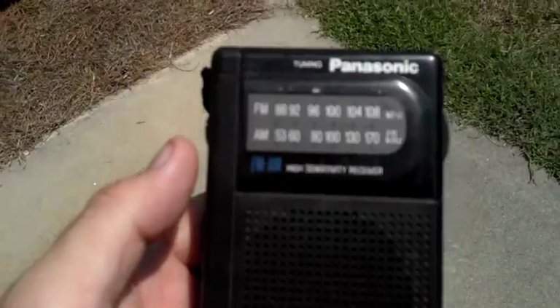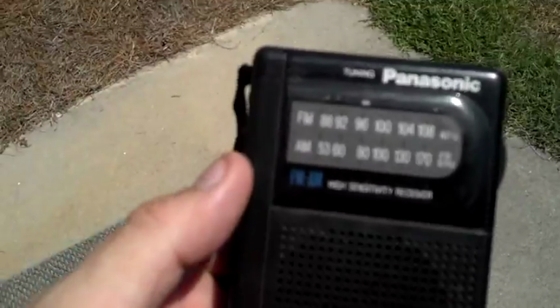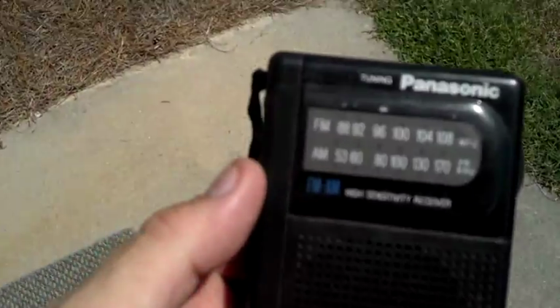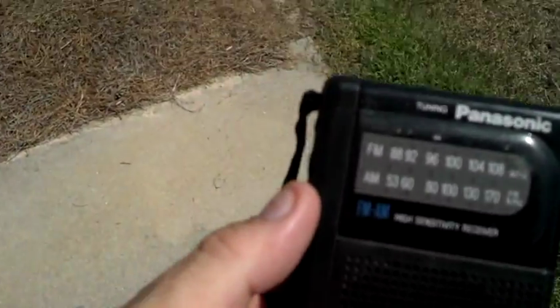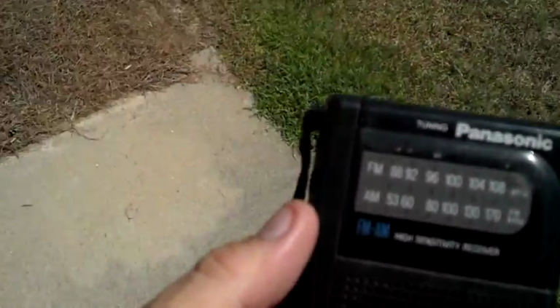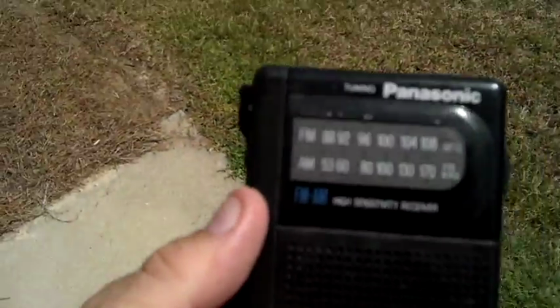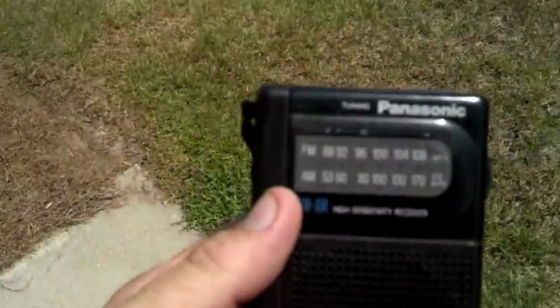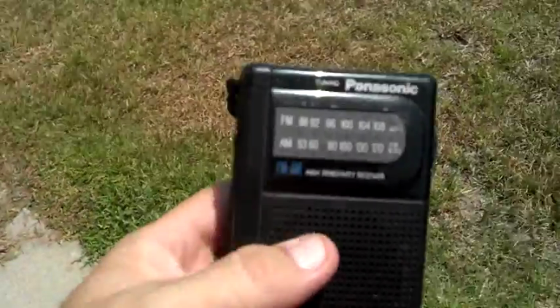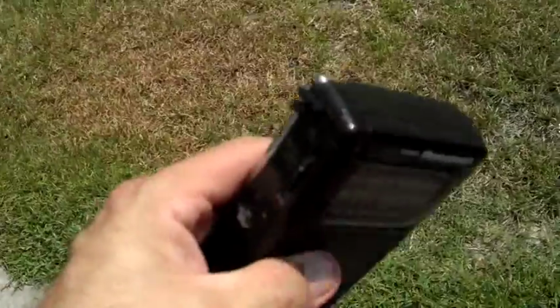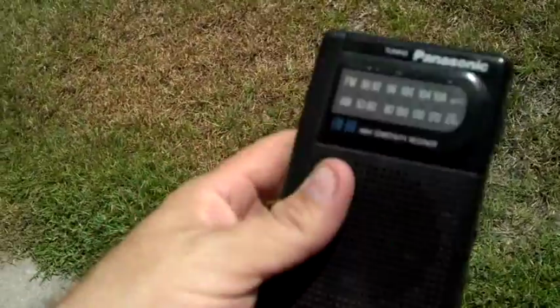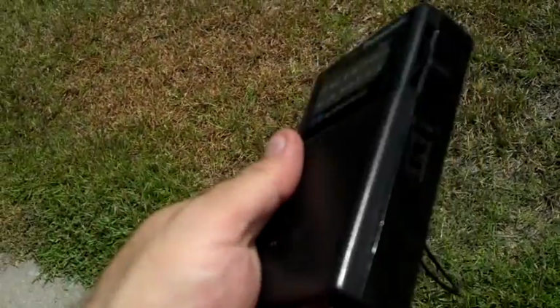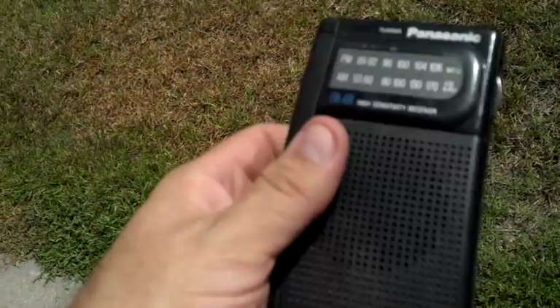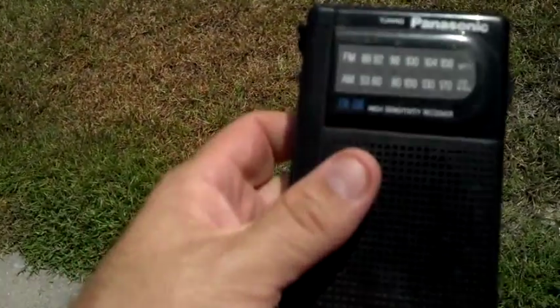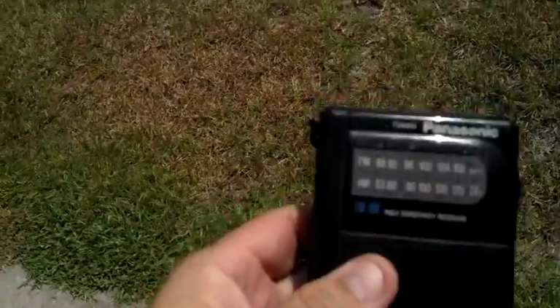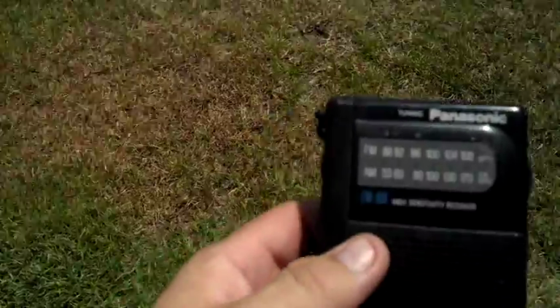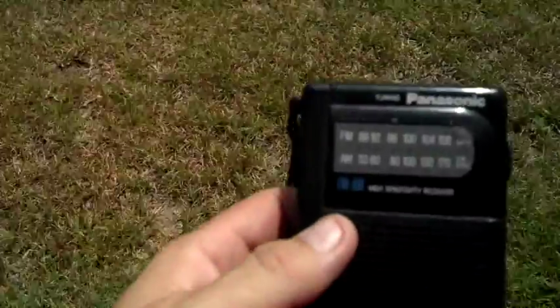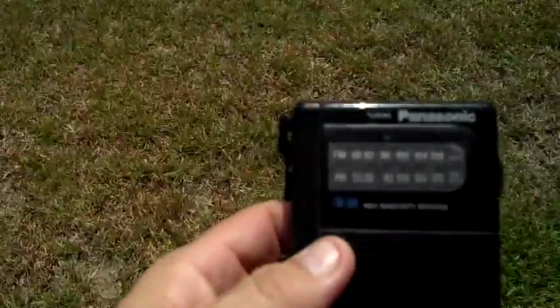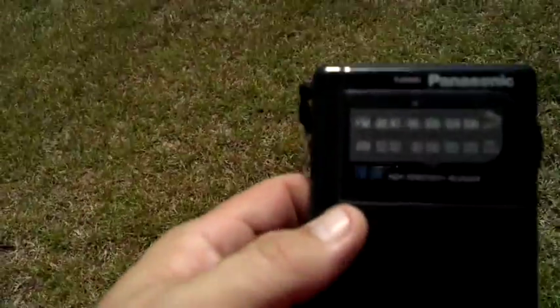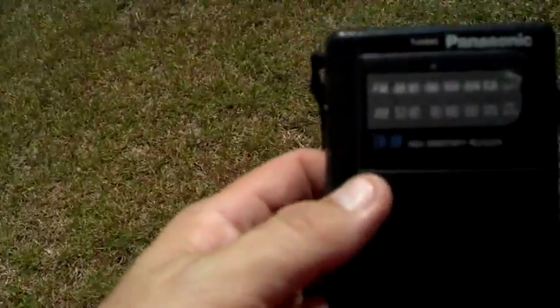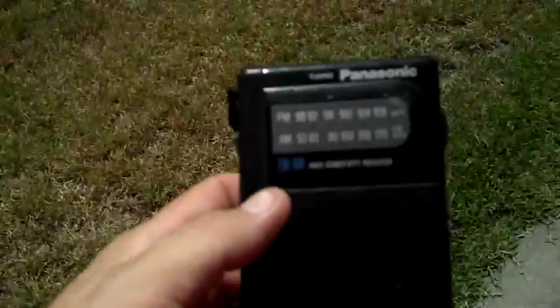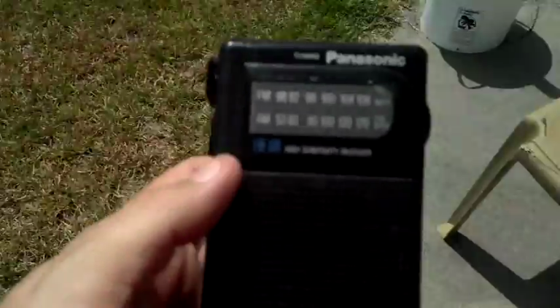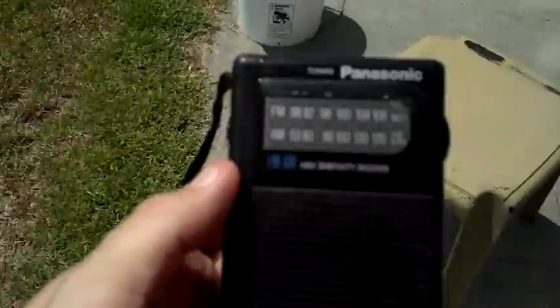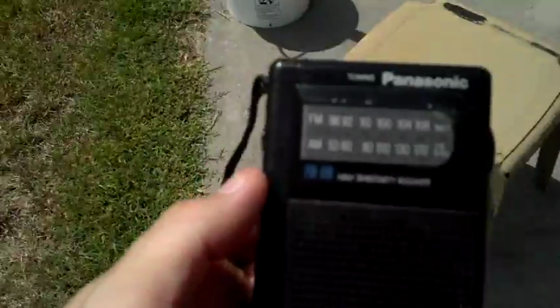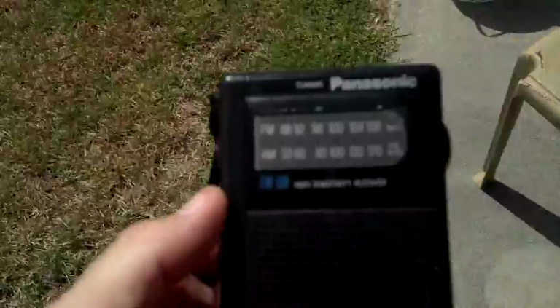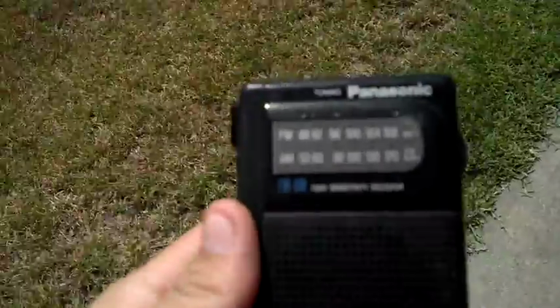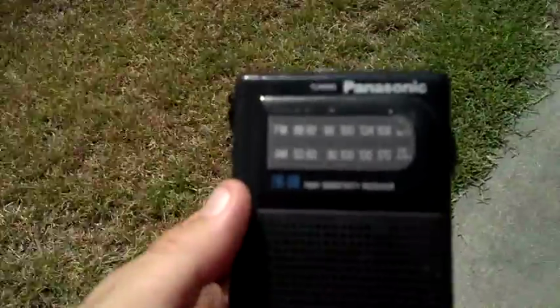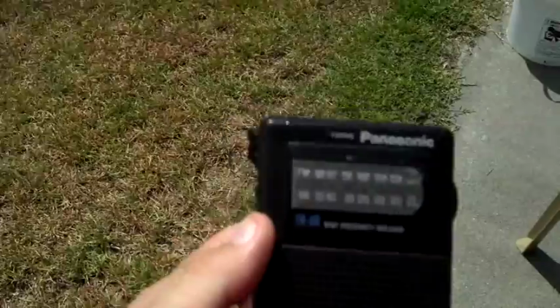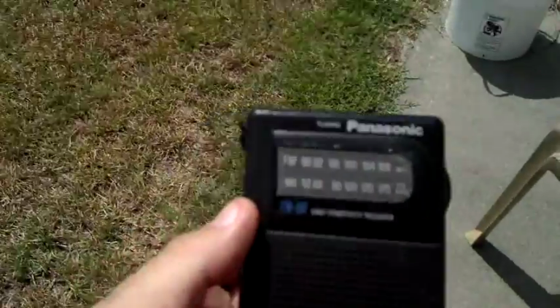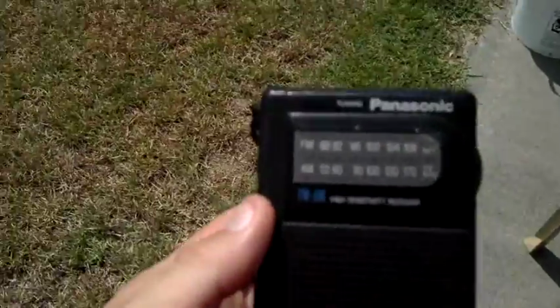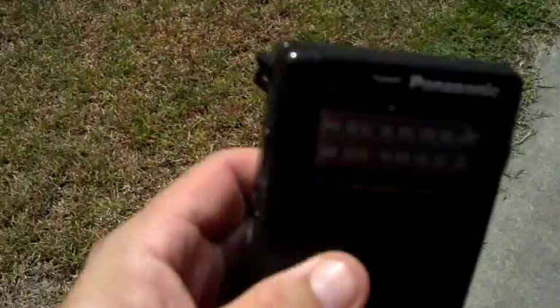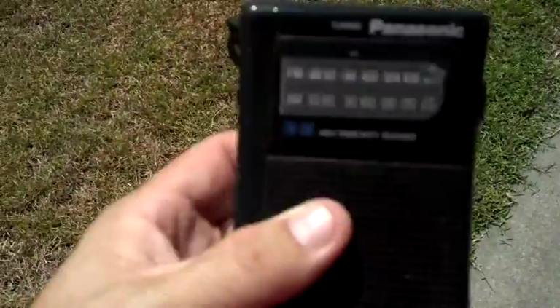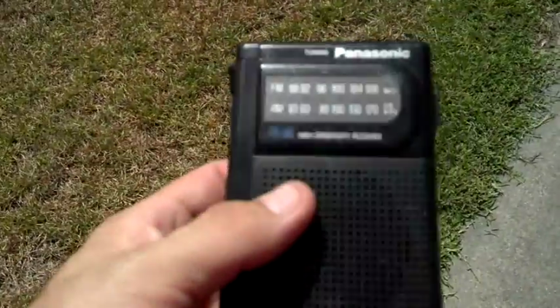Hey everybody, this is NCP. I picked up a ton of these radios a while back for a couple bucks each — I think it was a dollar store, they were on sale. I want to show you how to use a simple AM radio.